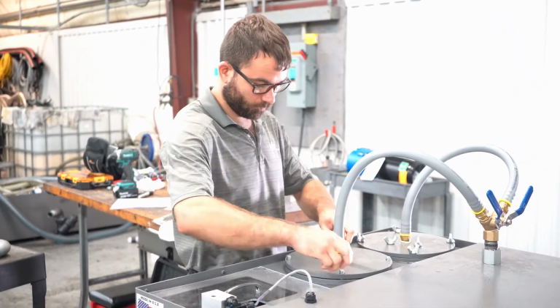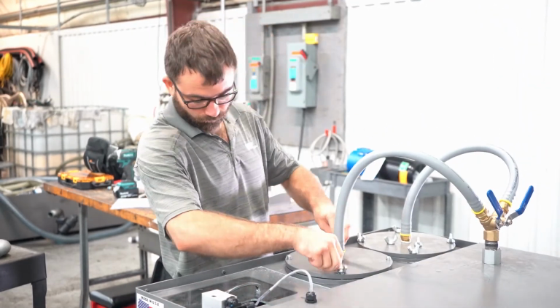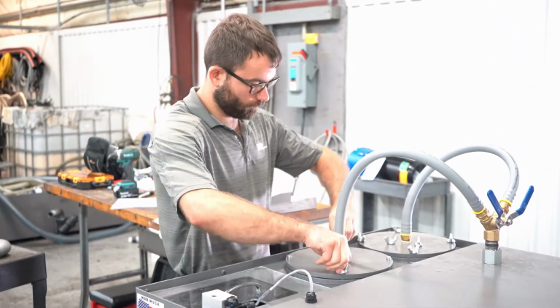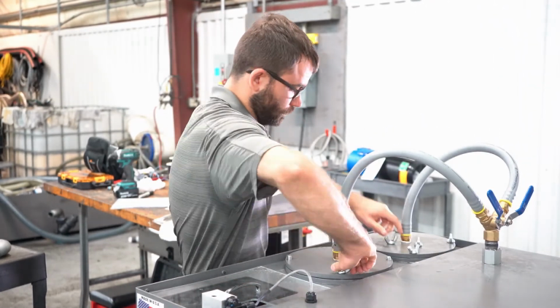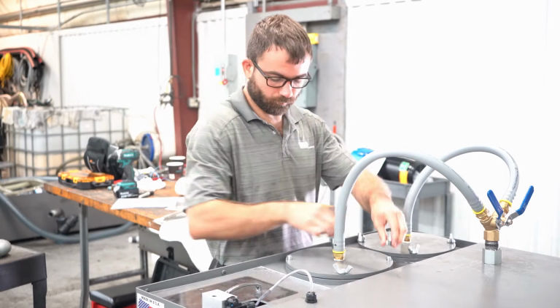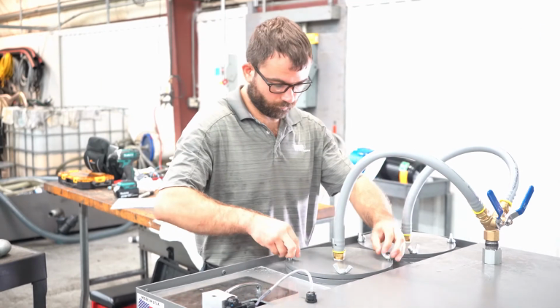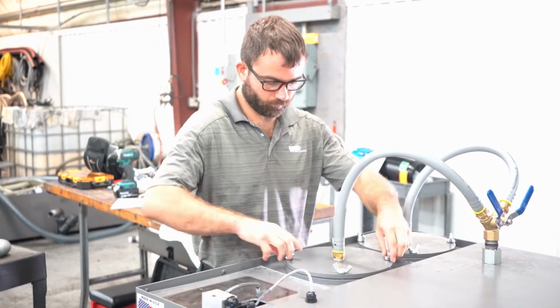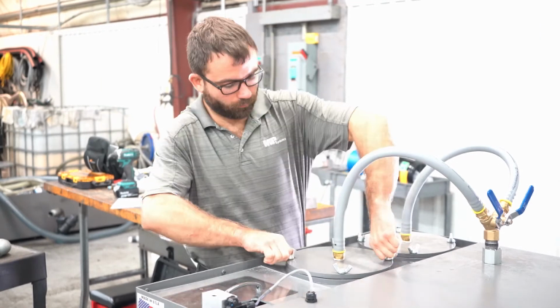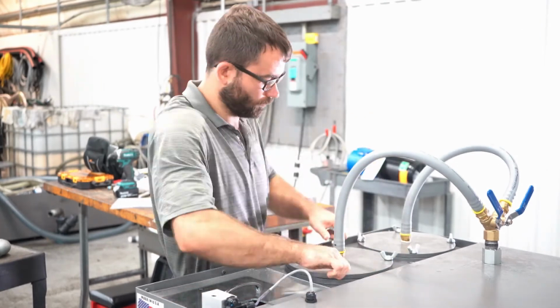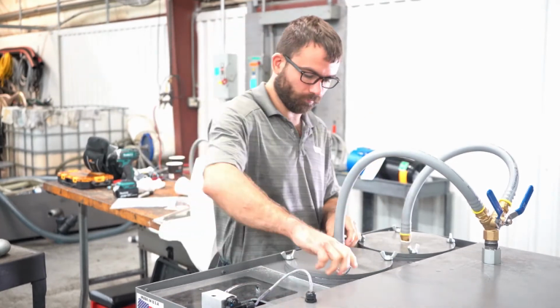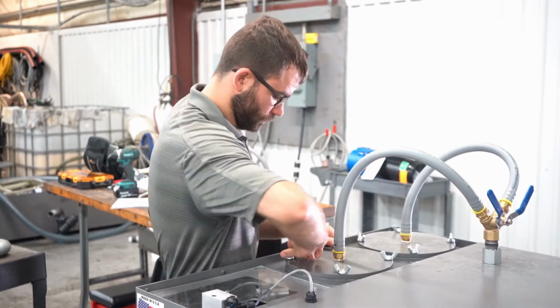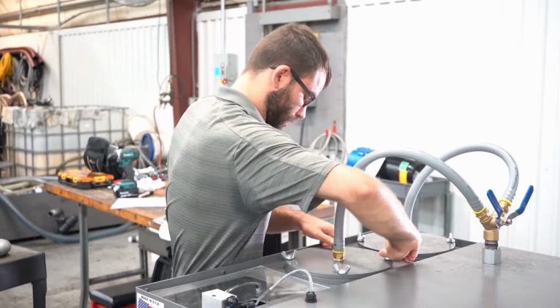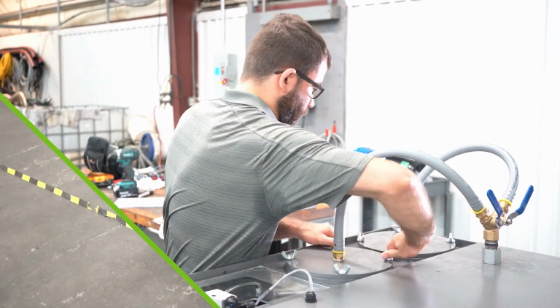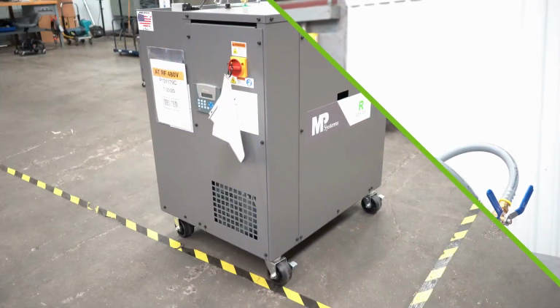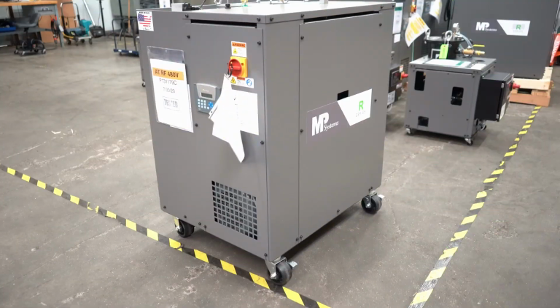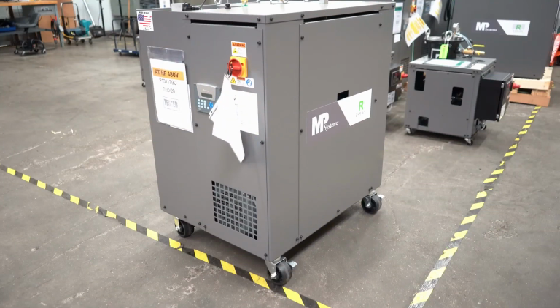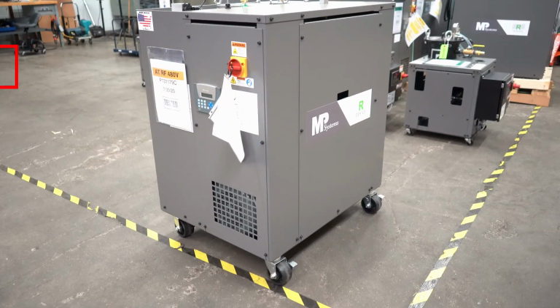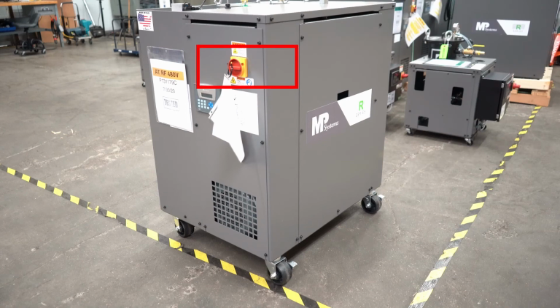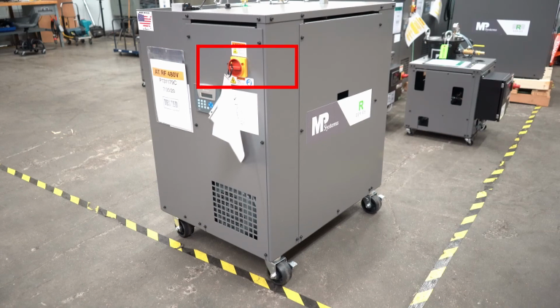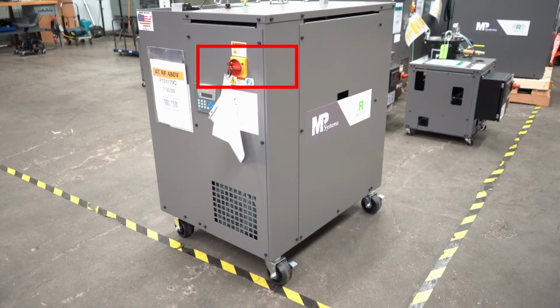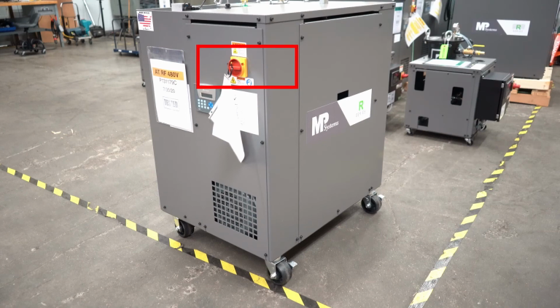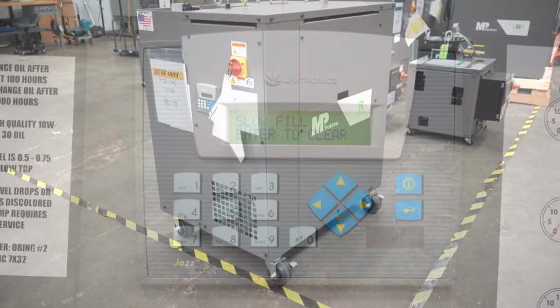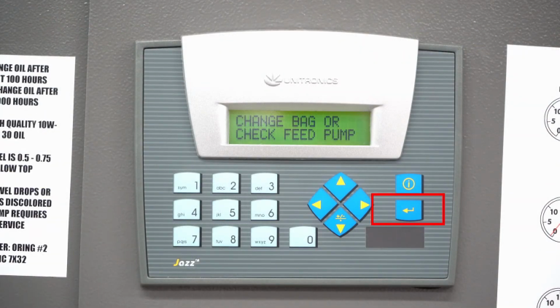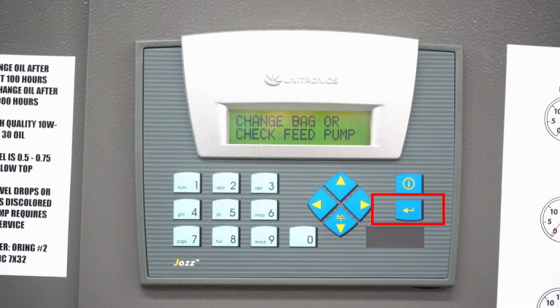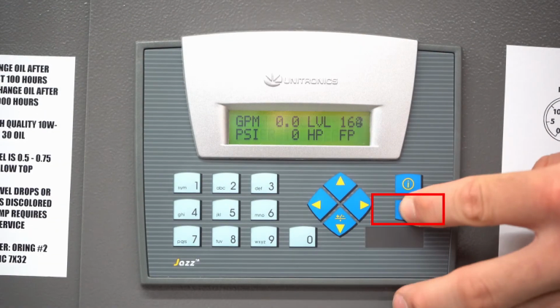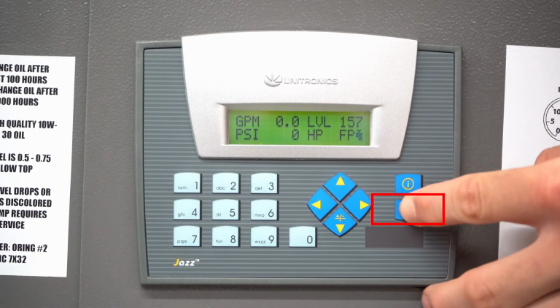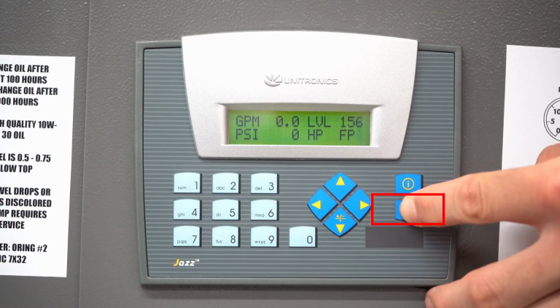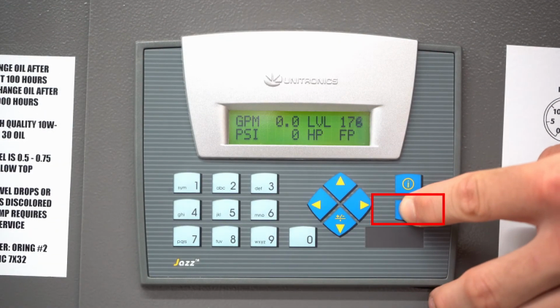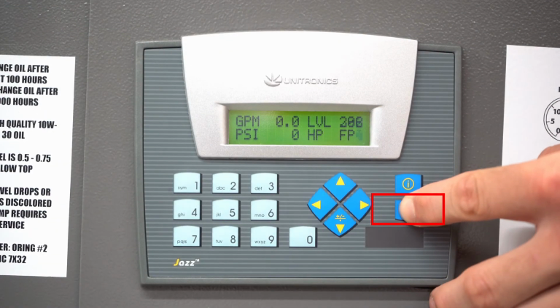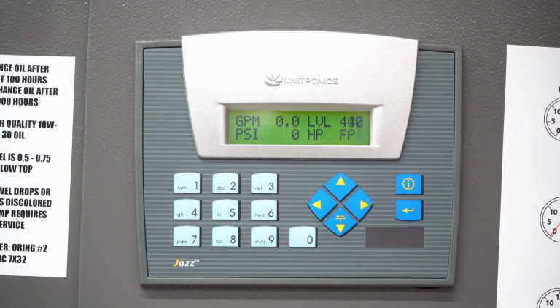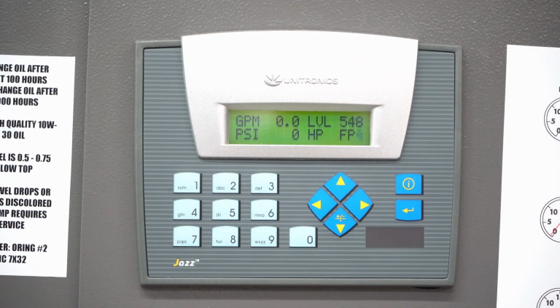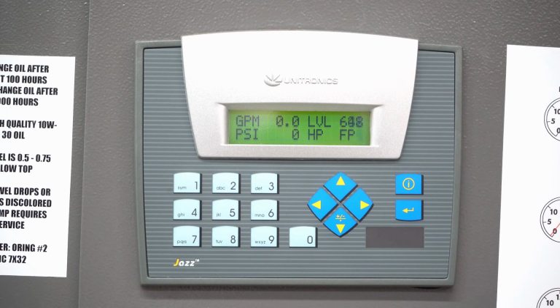To place an order for more filter bags, contact MP Team. Once new filters have been installed, the pump can be turned back on. Hold the enter button on the display until the tank fills above the alarm level.